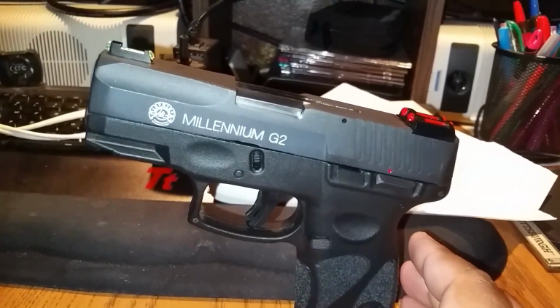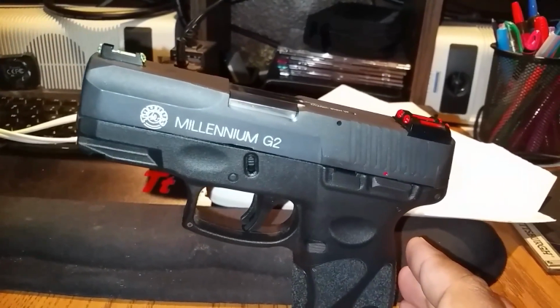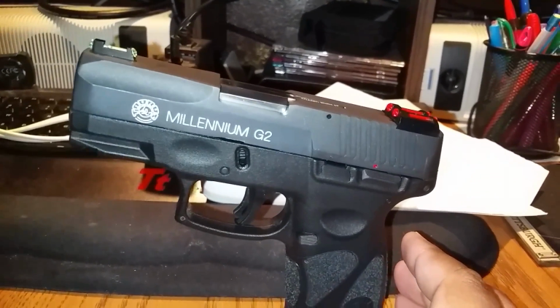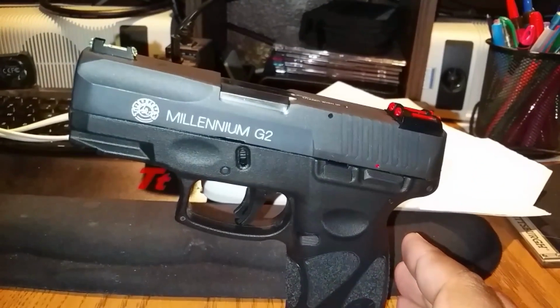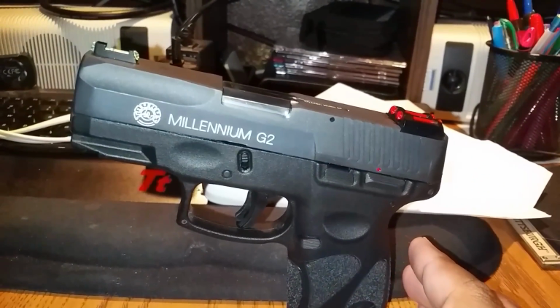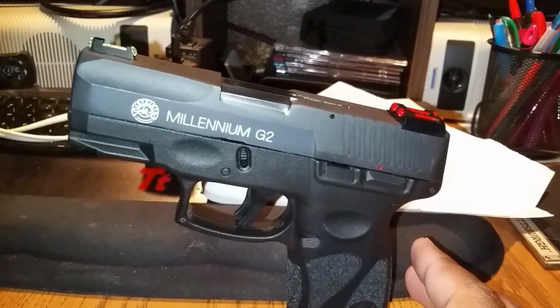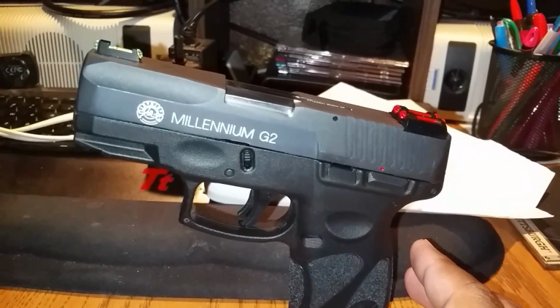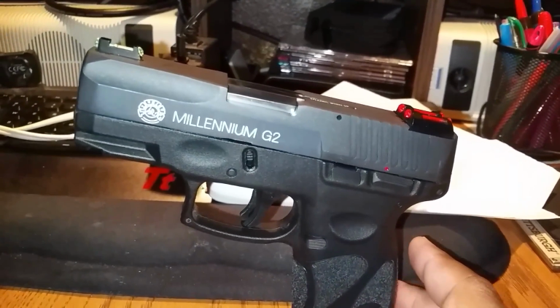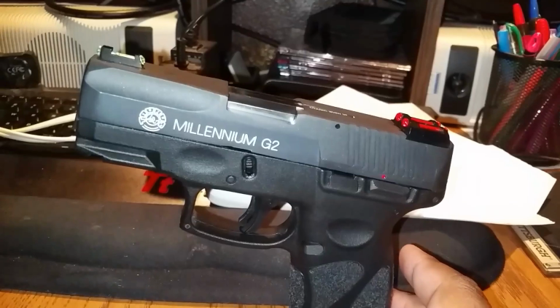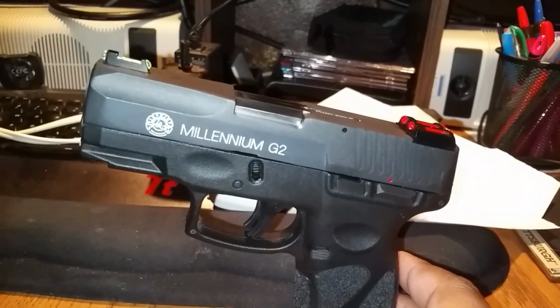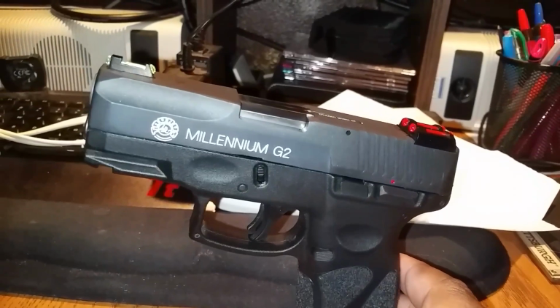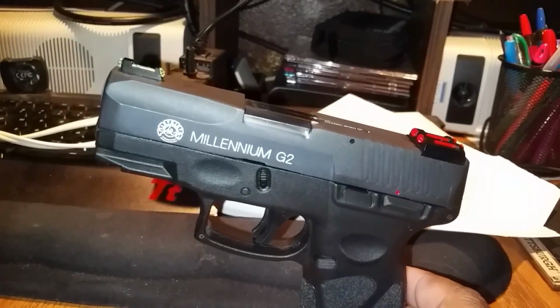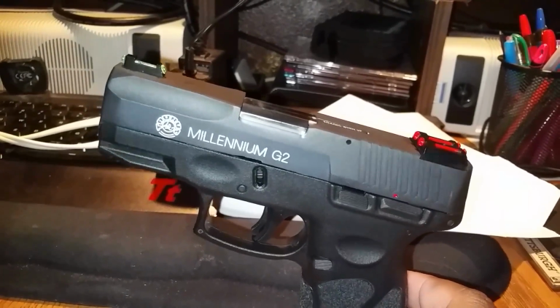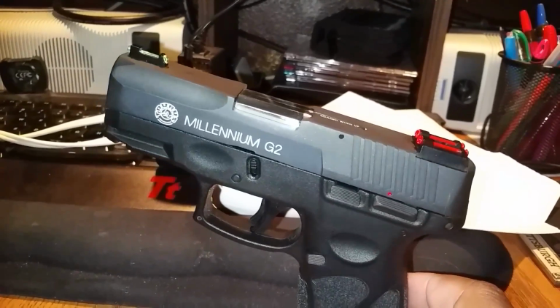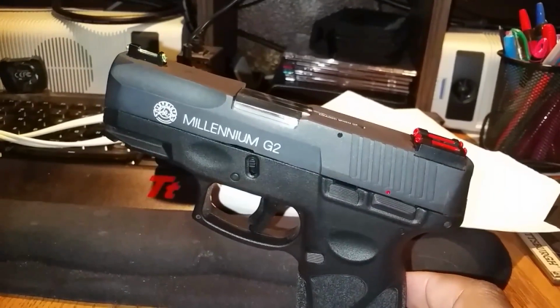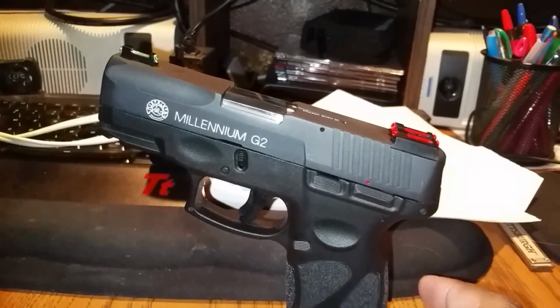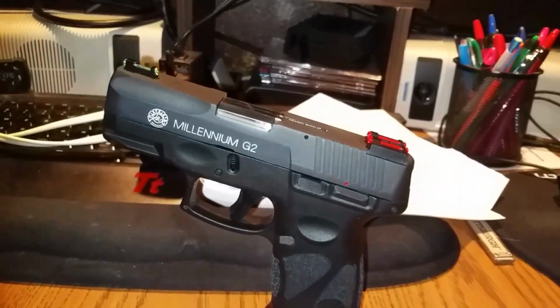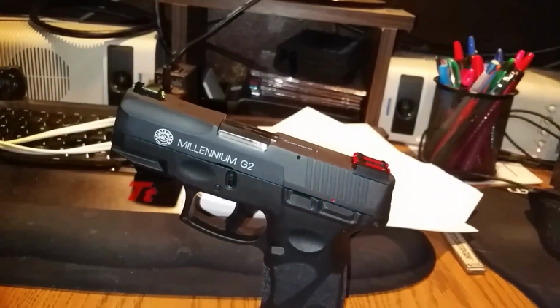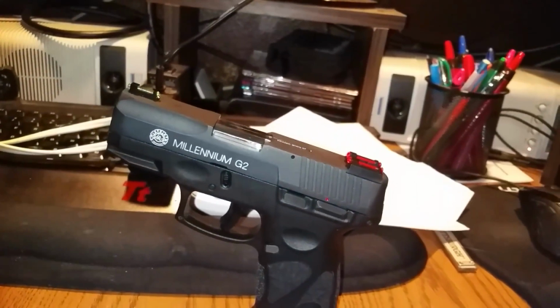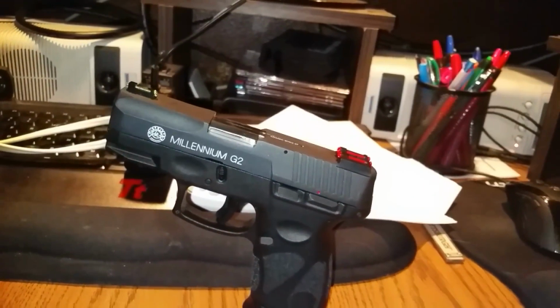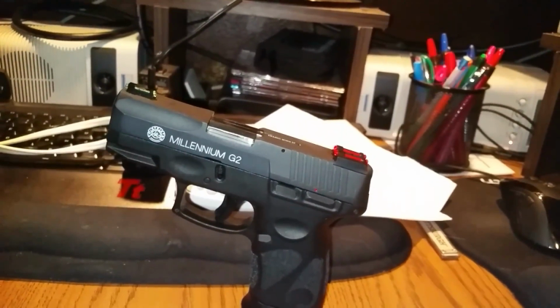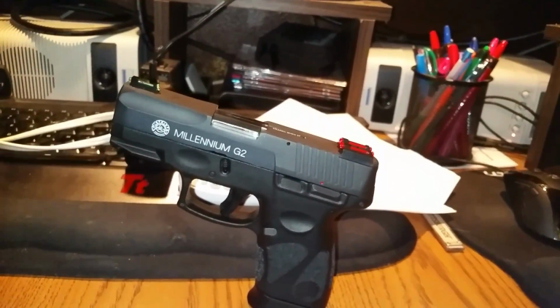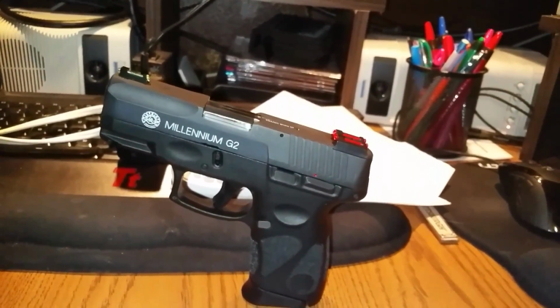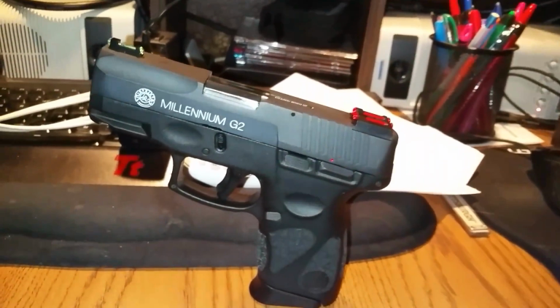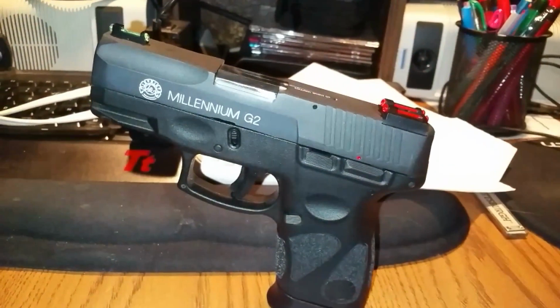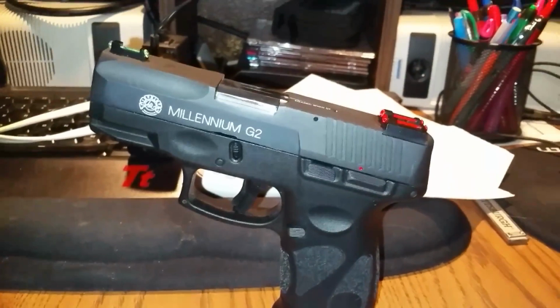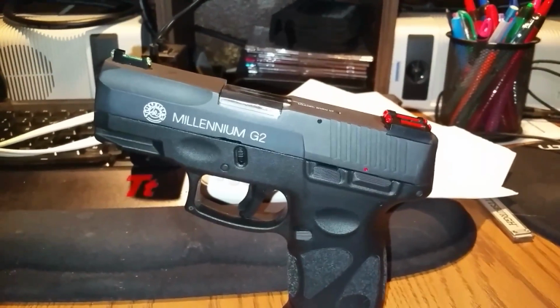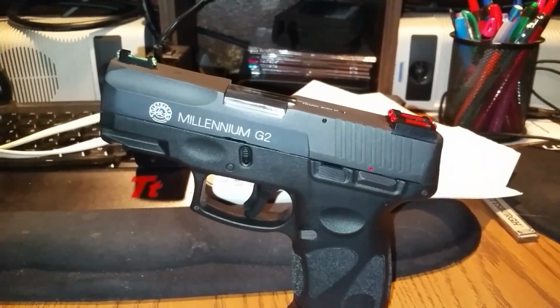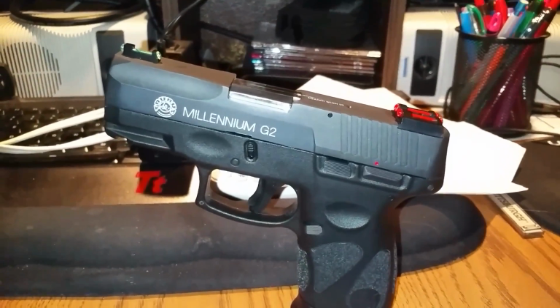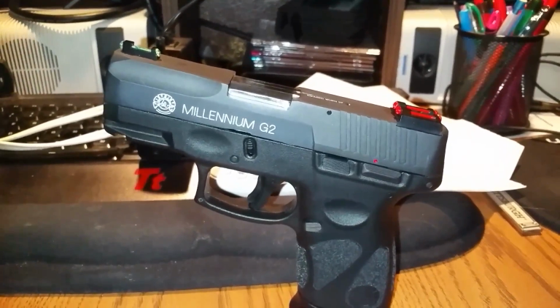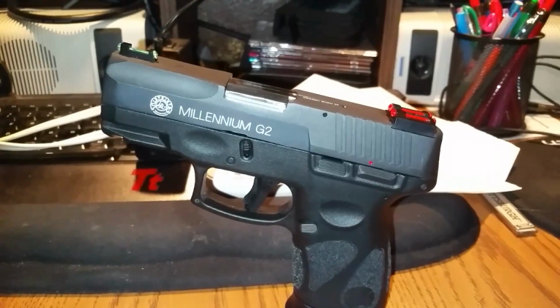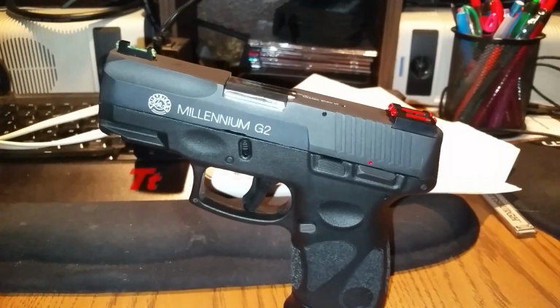There are a lot of videos out there that show you how to do it, so I'm just showing you what I've done thus far. I'm going to go ahead and tear this down so you can take a look.